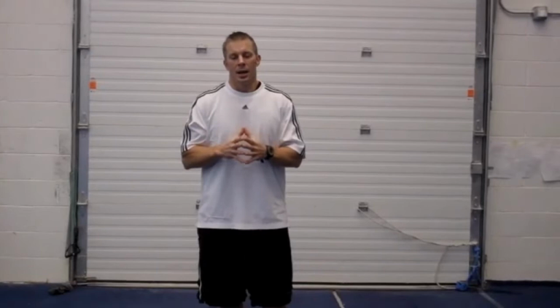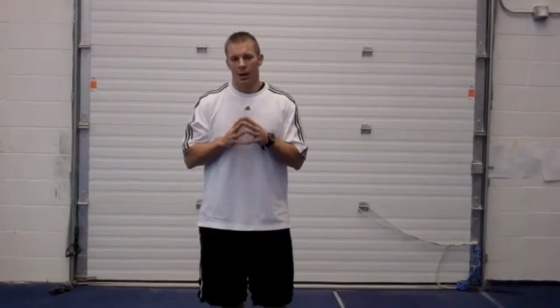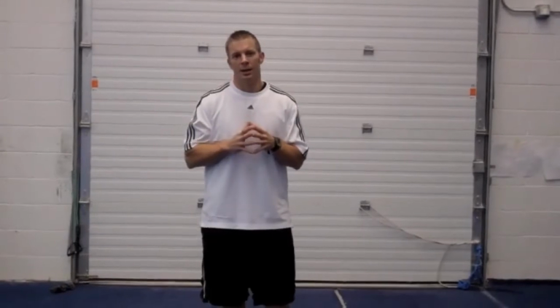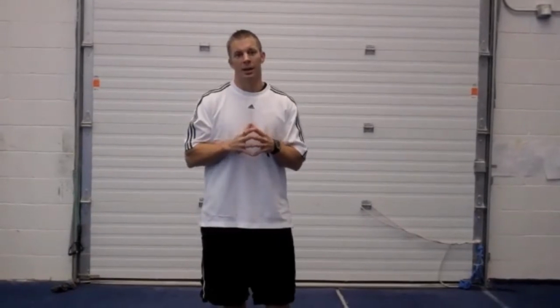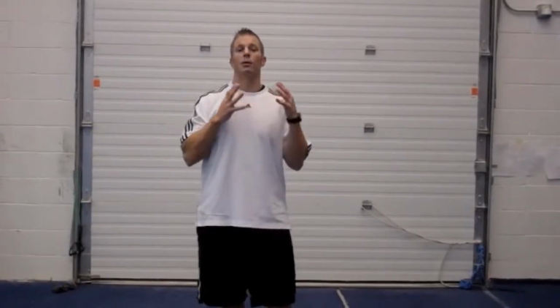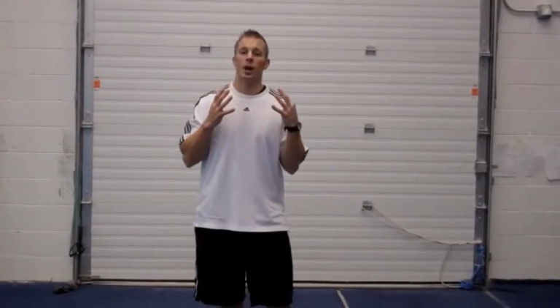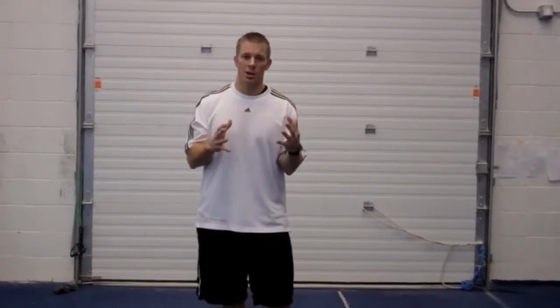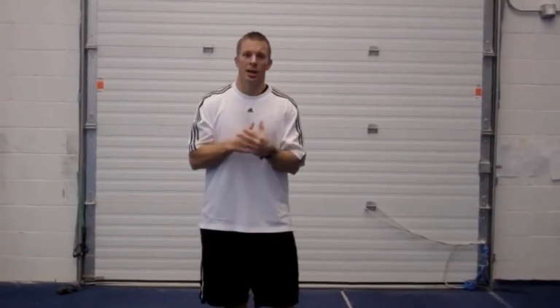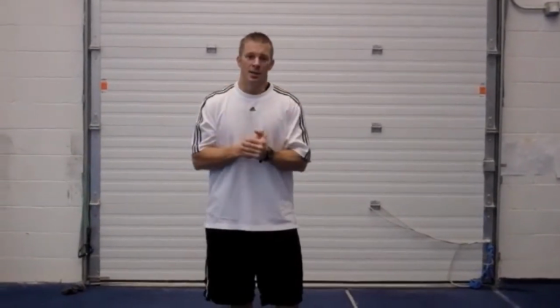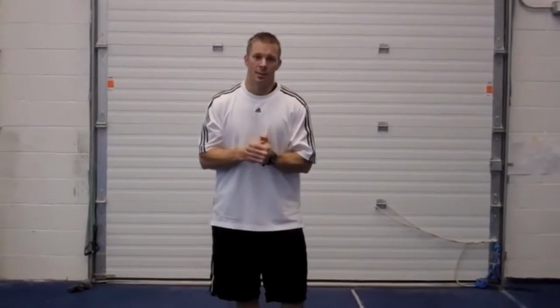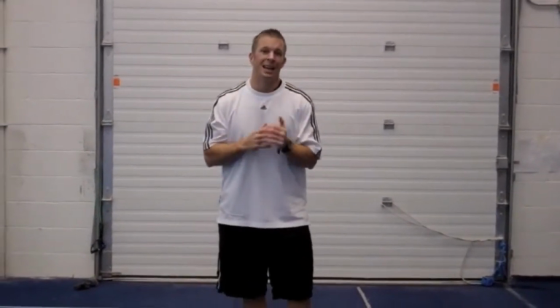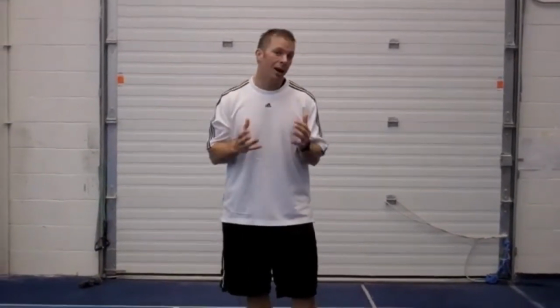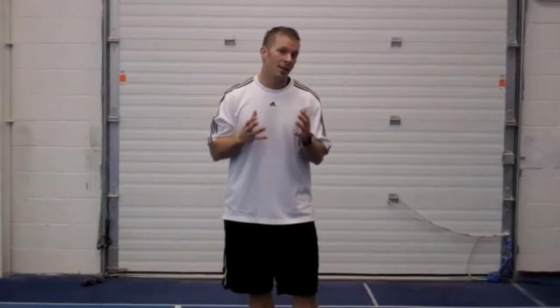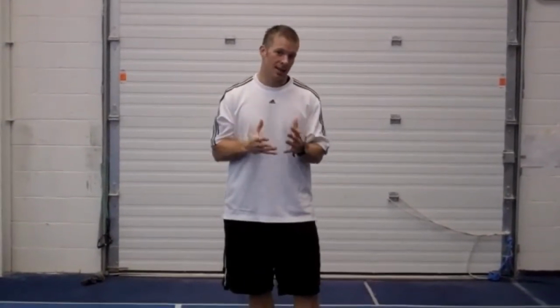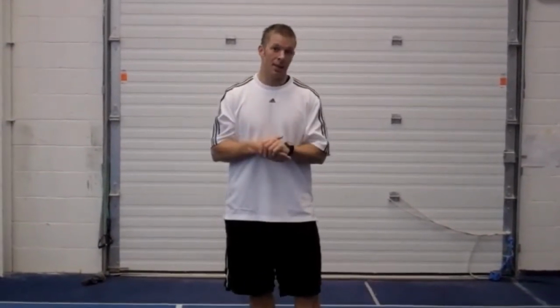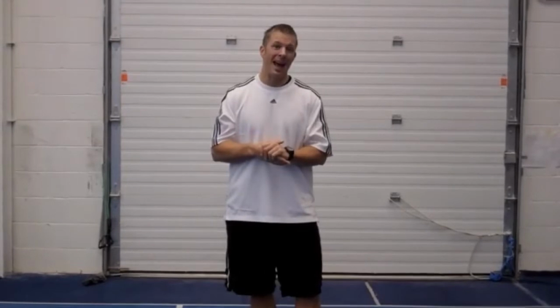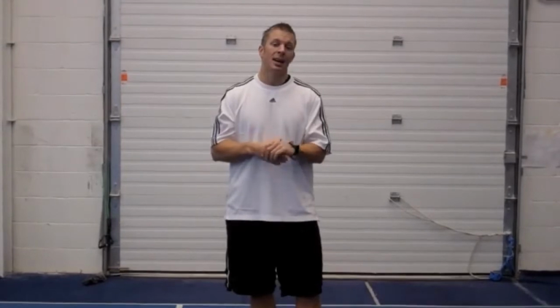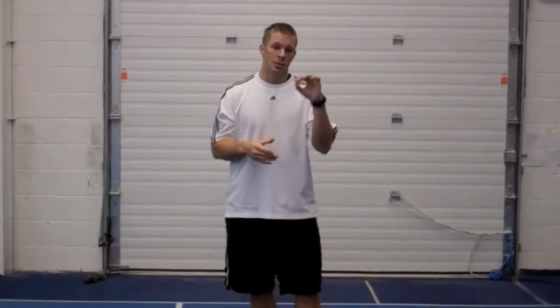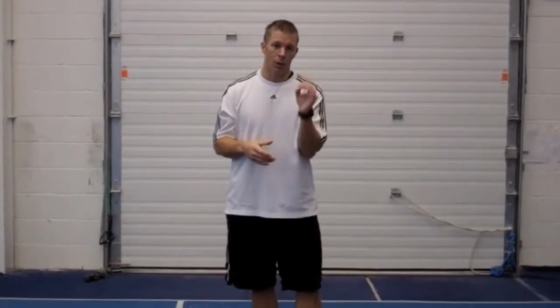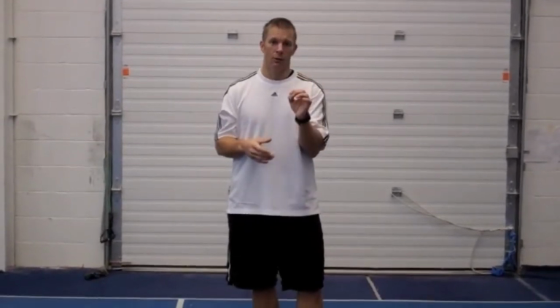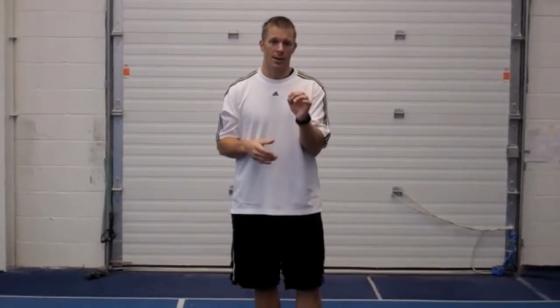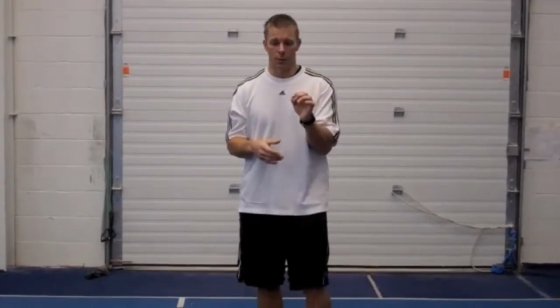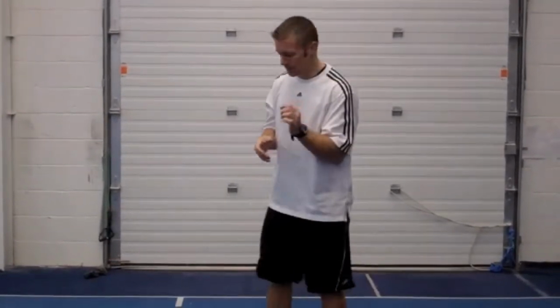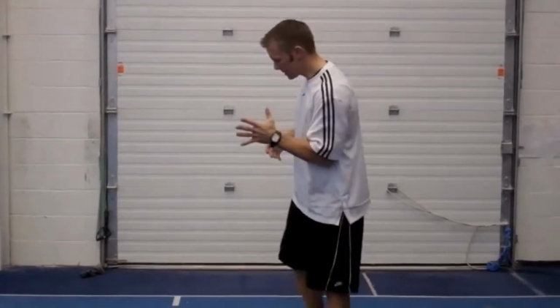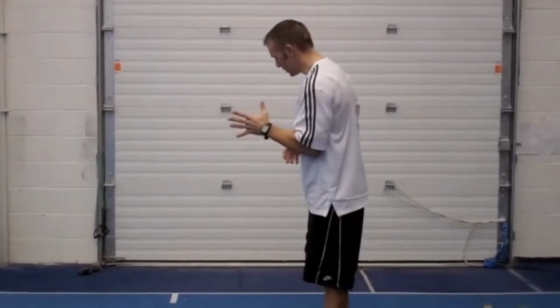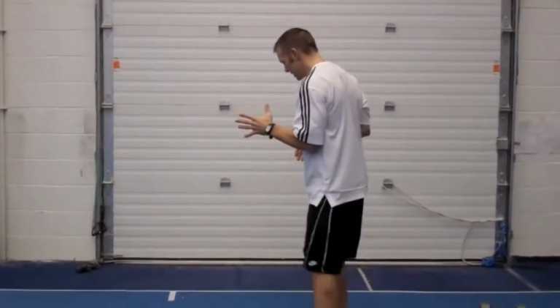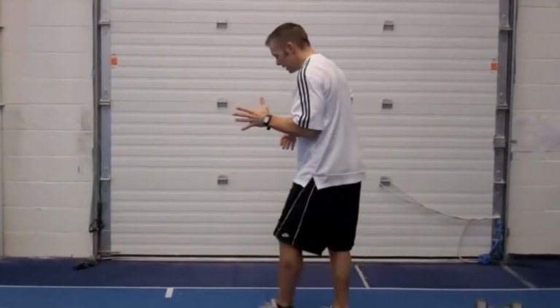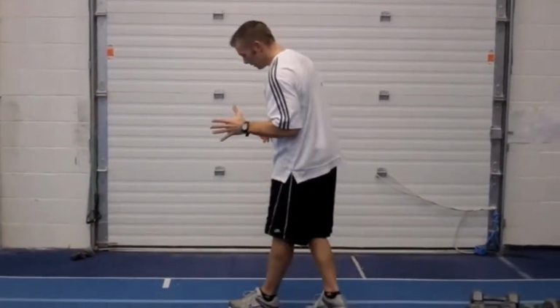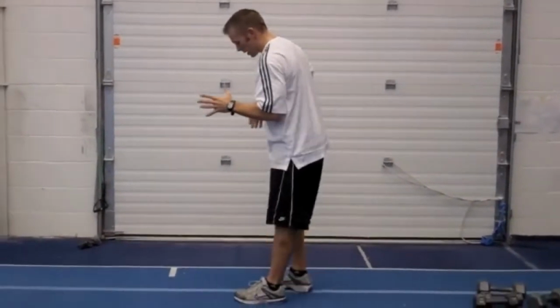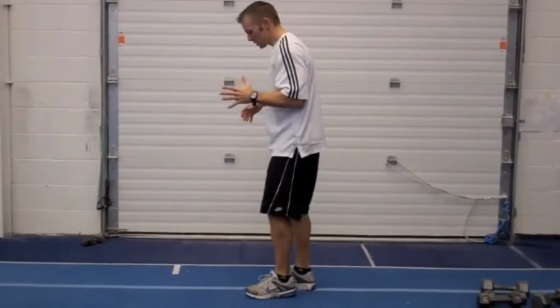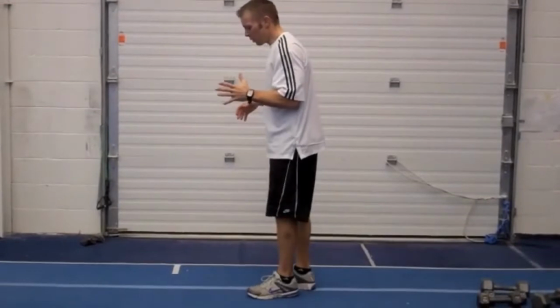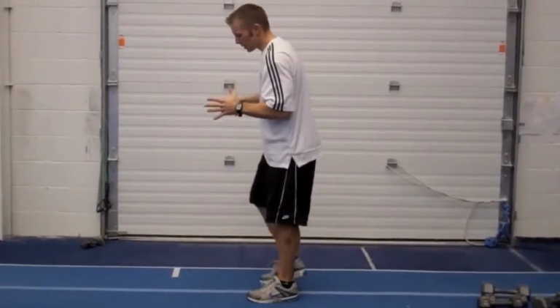I want to give a word of caution that this can be kind of hard on the knees and on the back. So it's important that you focus on form. And I'm going to turn sideways to give you a better picture of how it works.